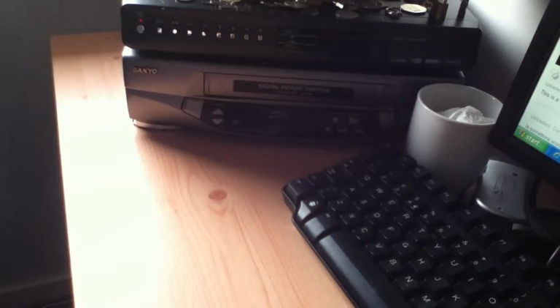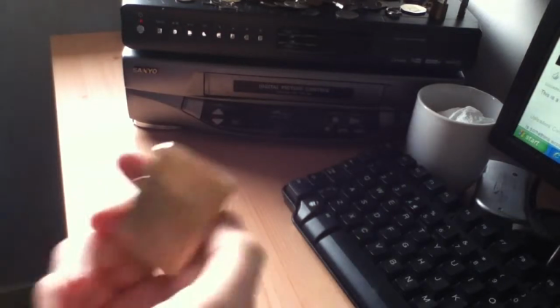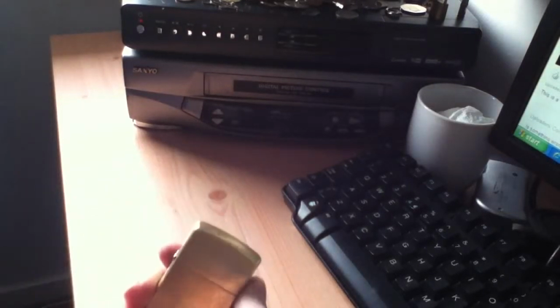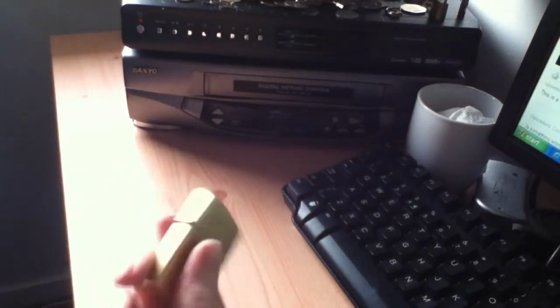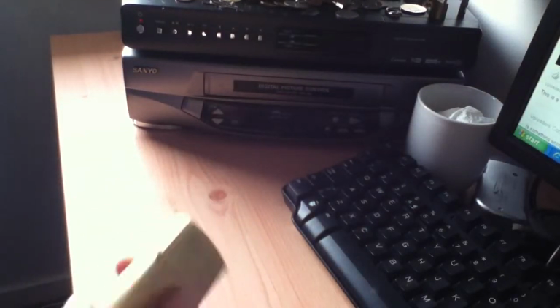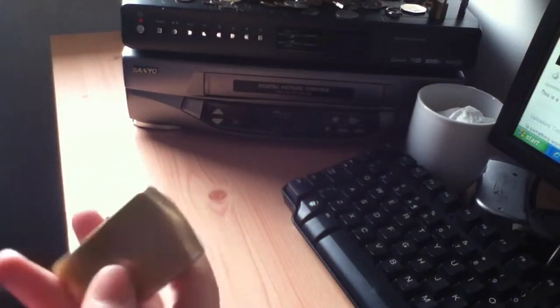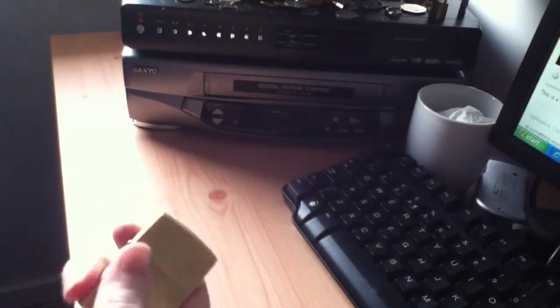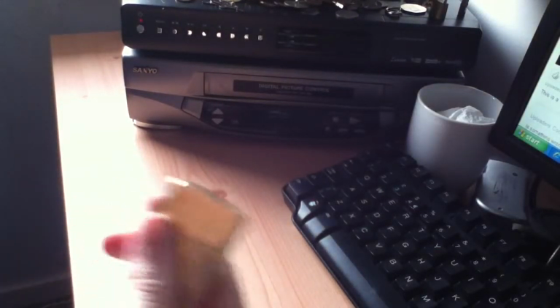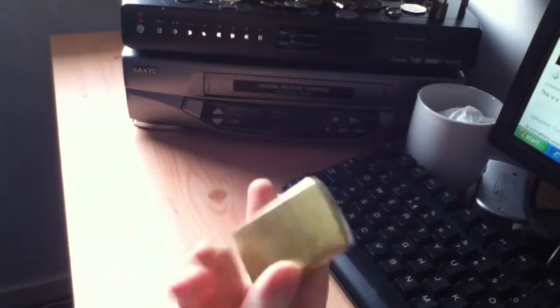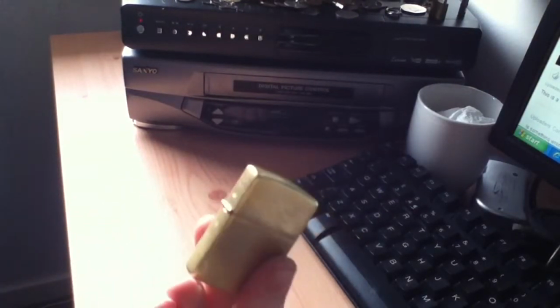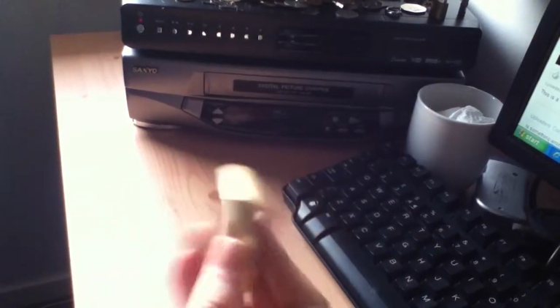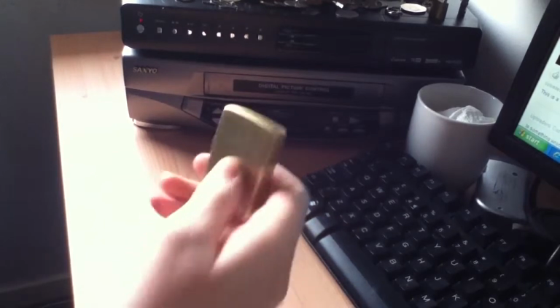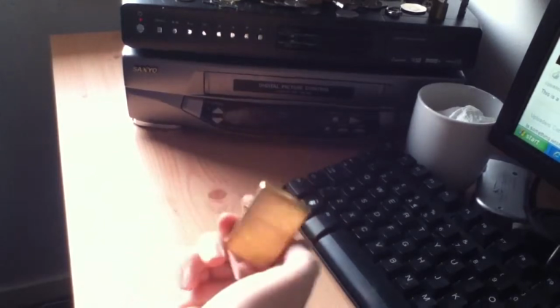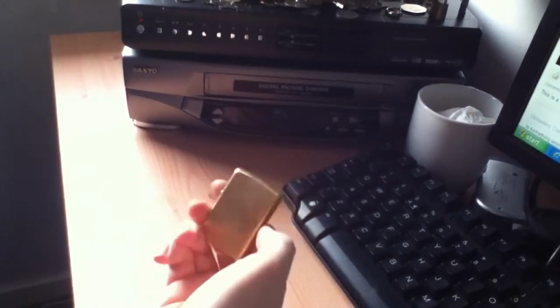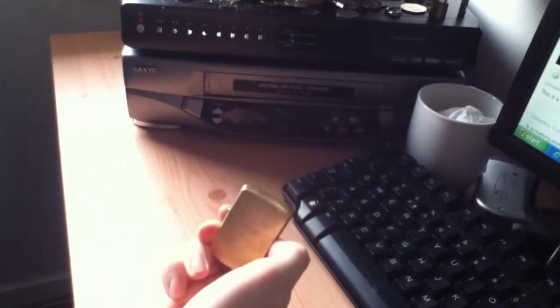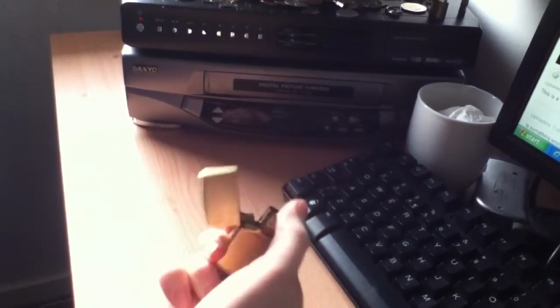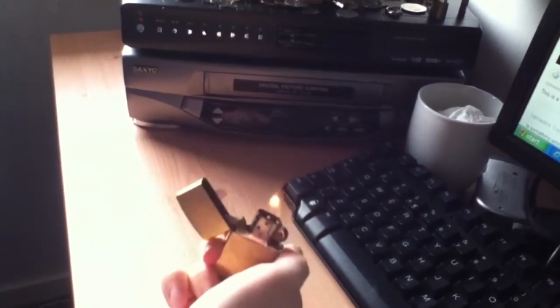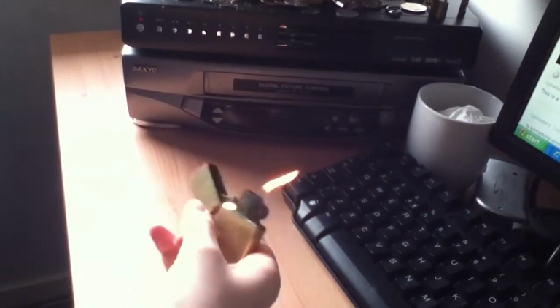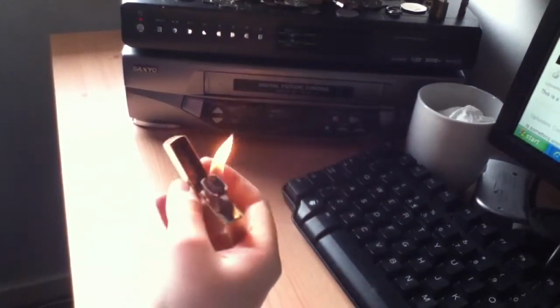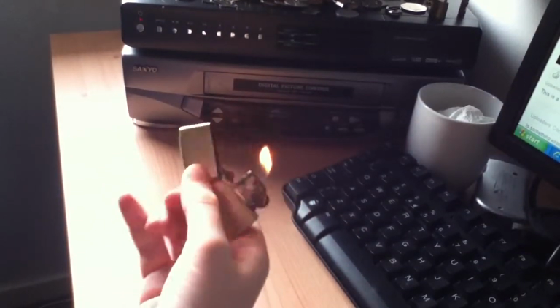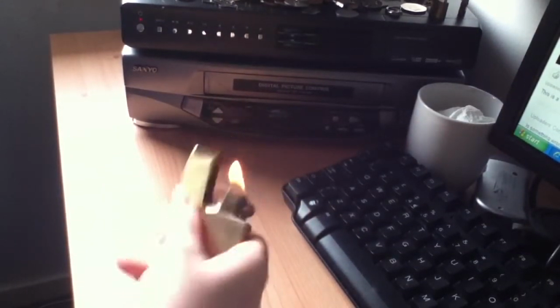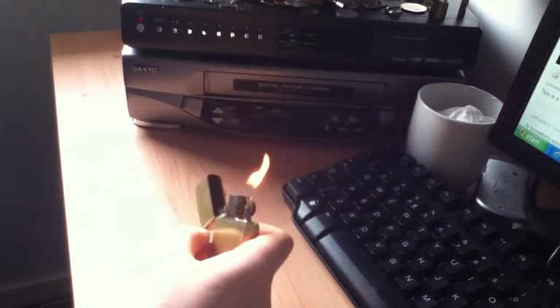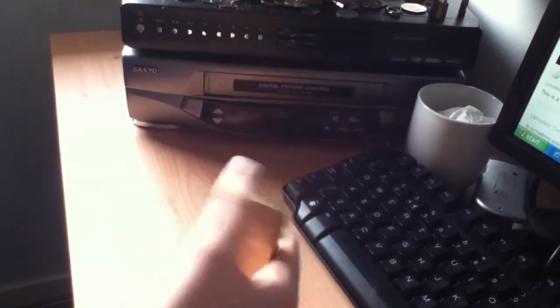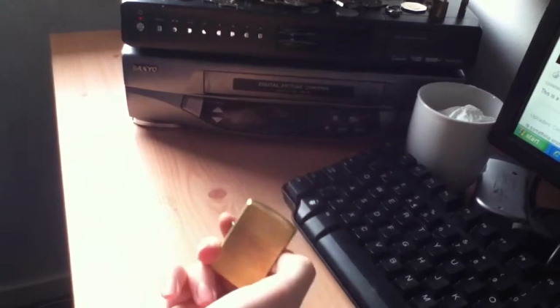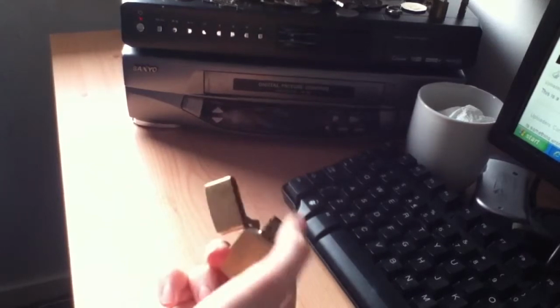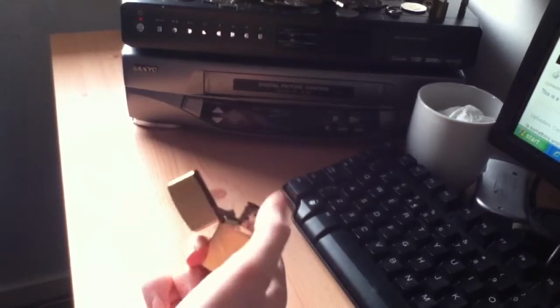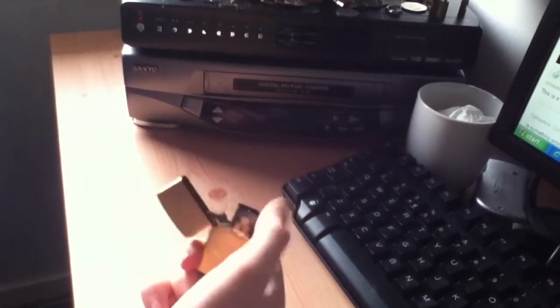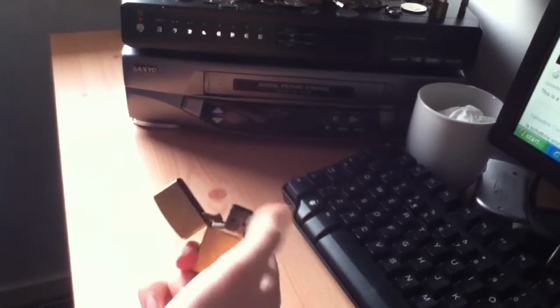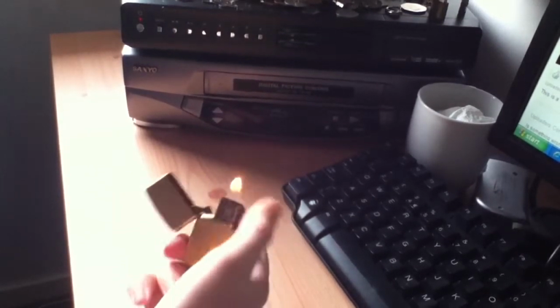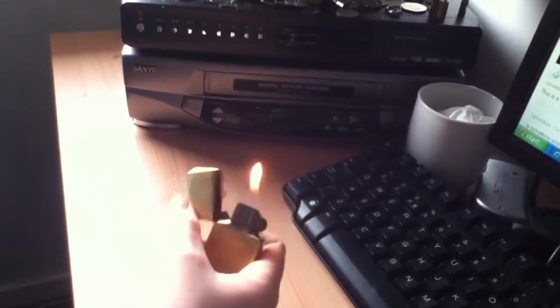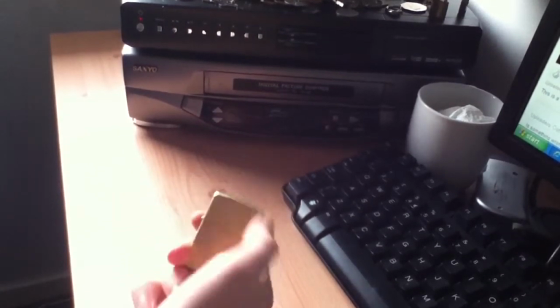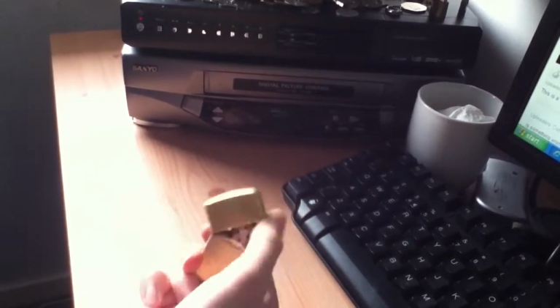Hey YouTube, here's another trick. This trick is called Lightspeed. So you get your Zippo and that's it. Basically how you open a normal Zippo, but really fancy.